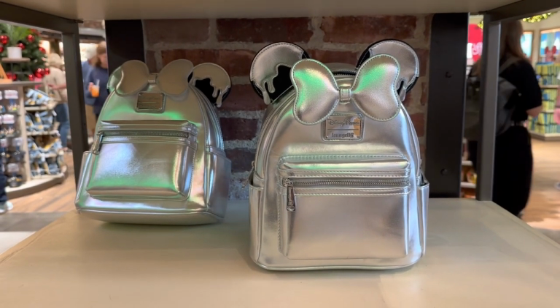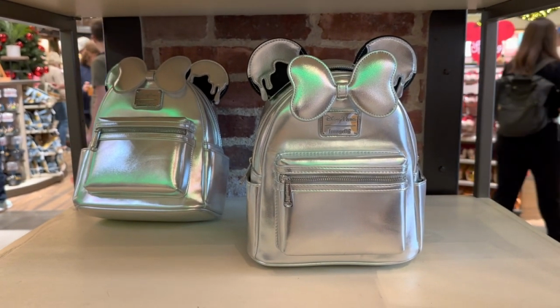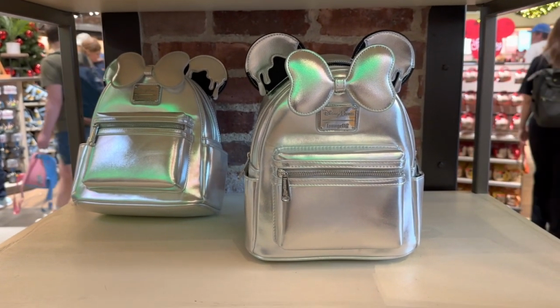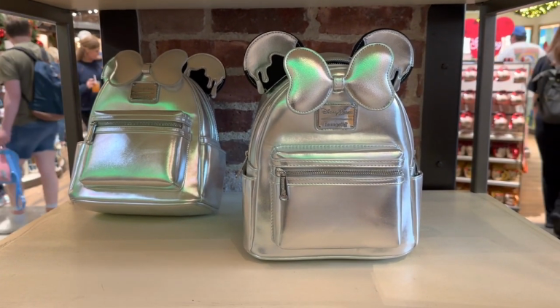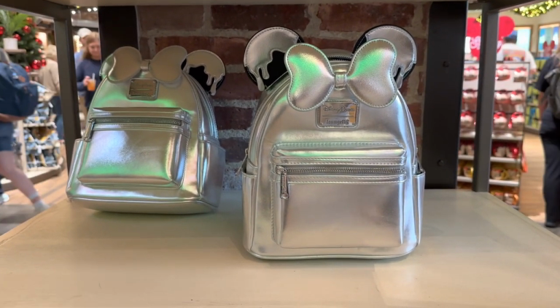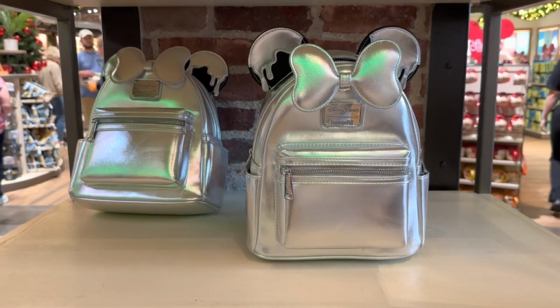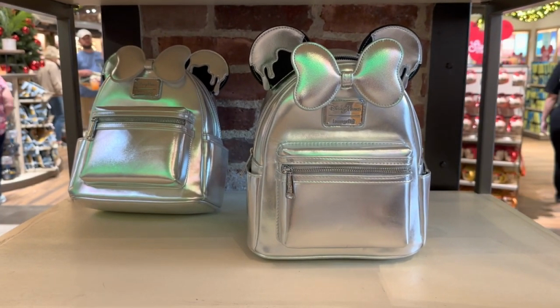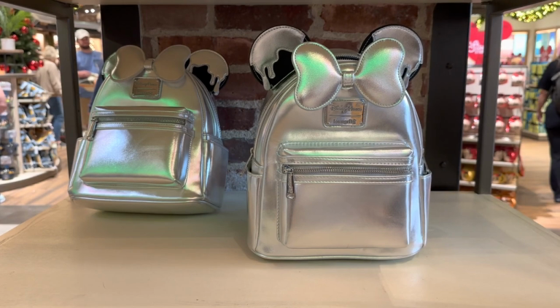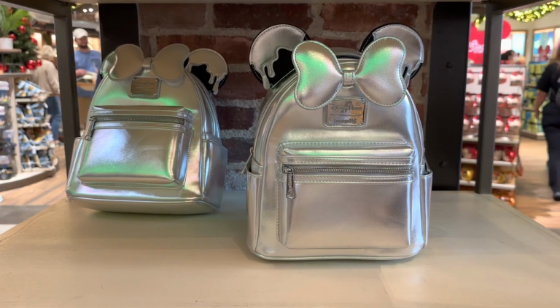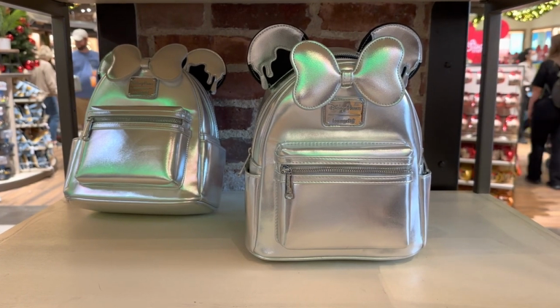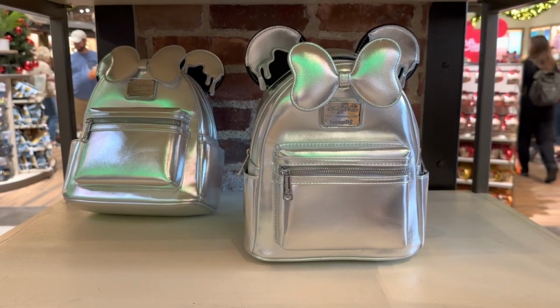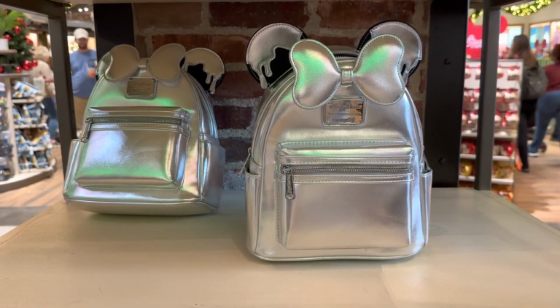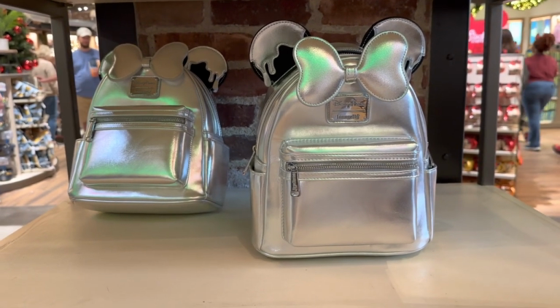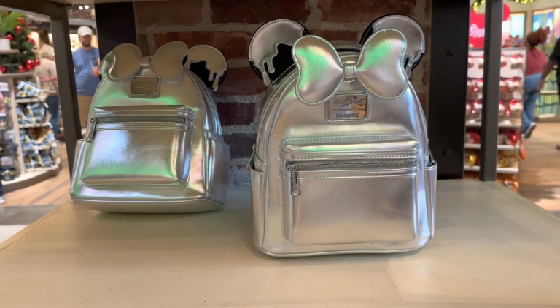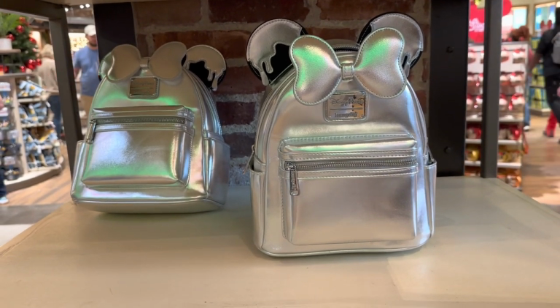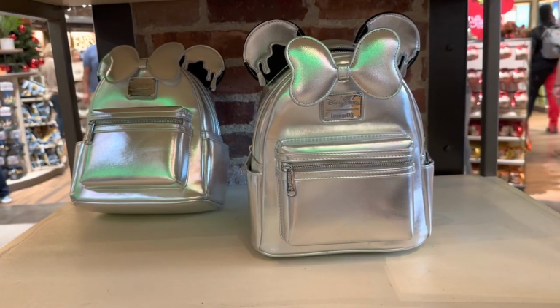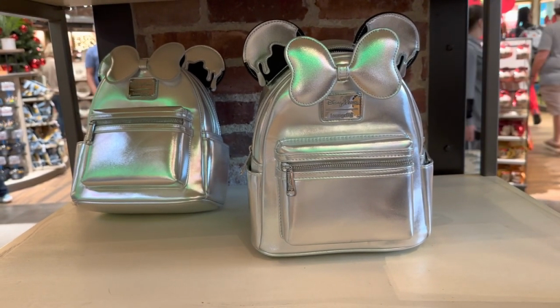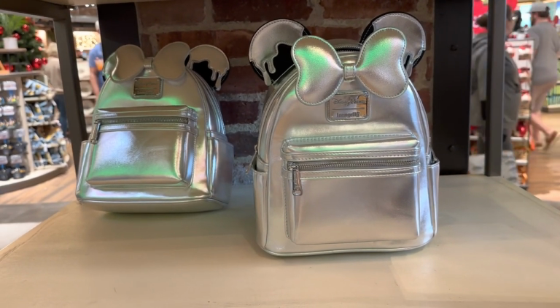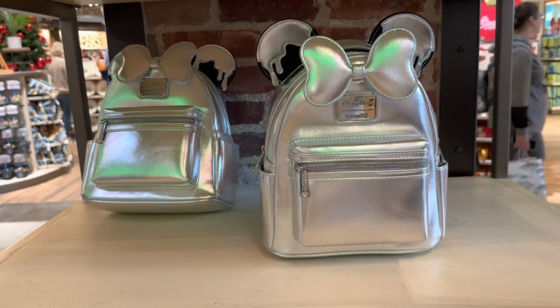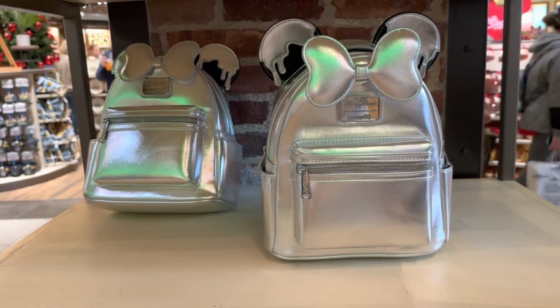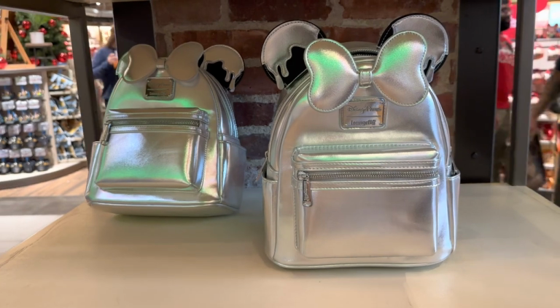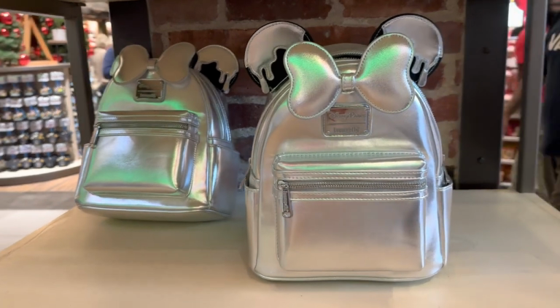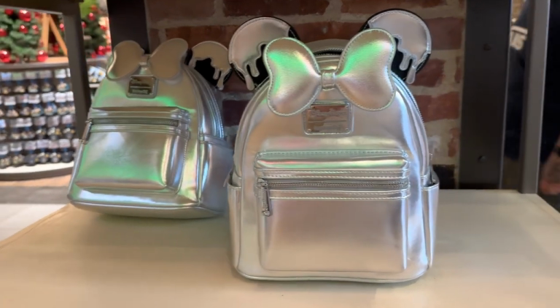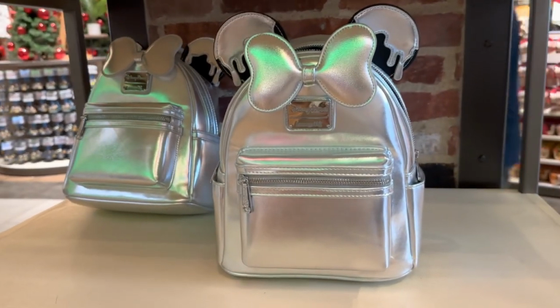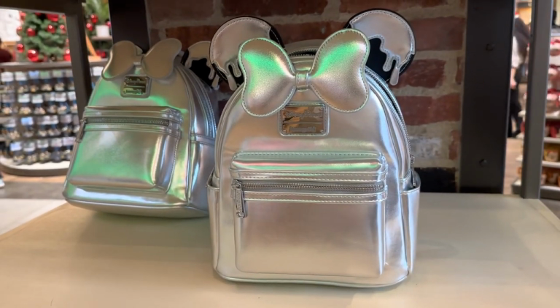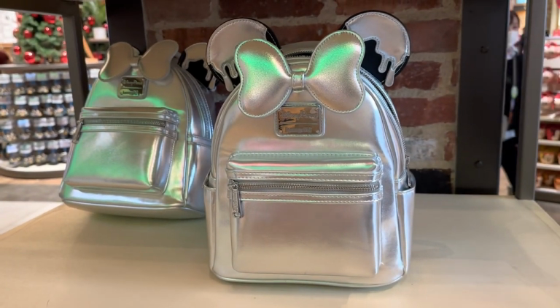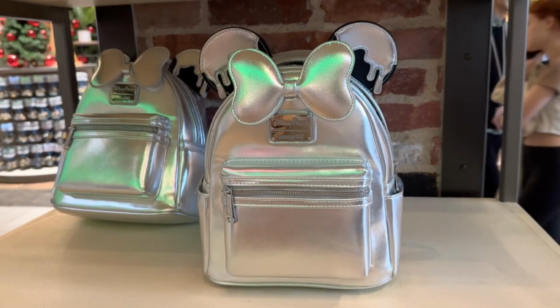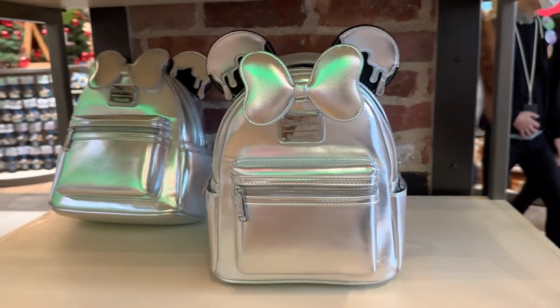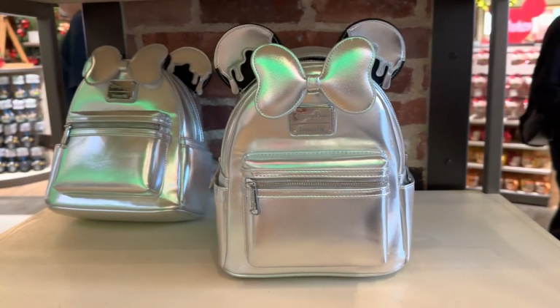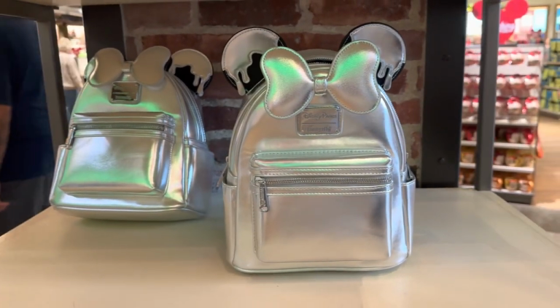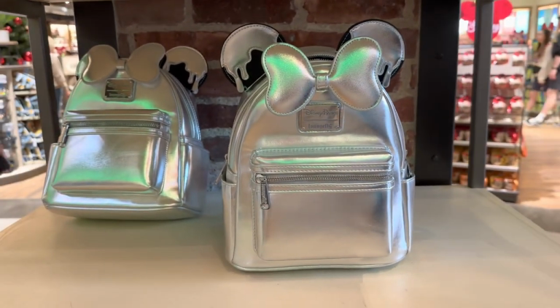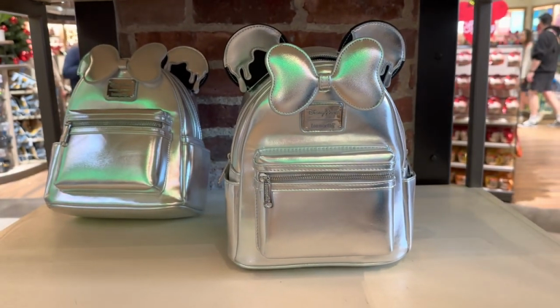Hi fashionistas, this is Lindsay and I'm at World of Disney in Disney Springs, where they have probably about half of the Platinum collection. What really caught my eye and surprised me is this Lounge Fly bag.